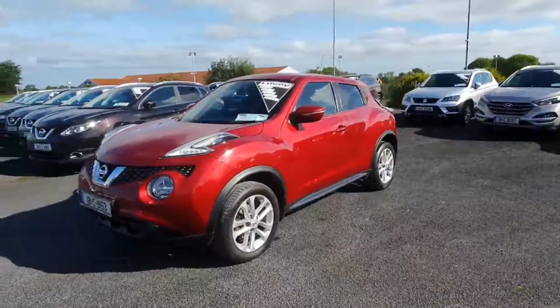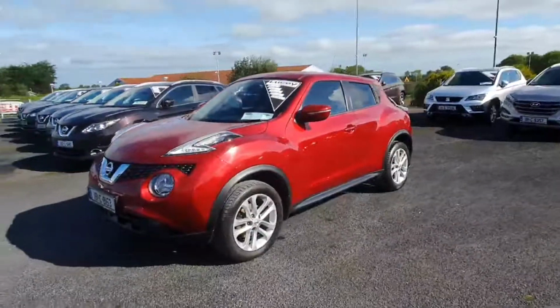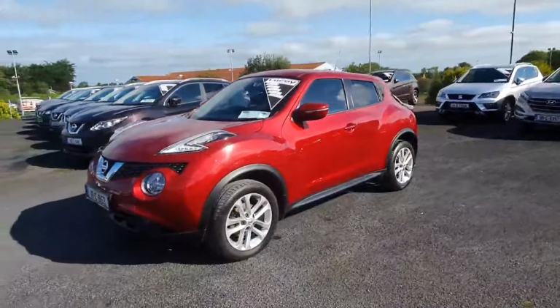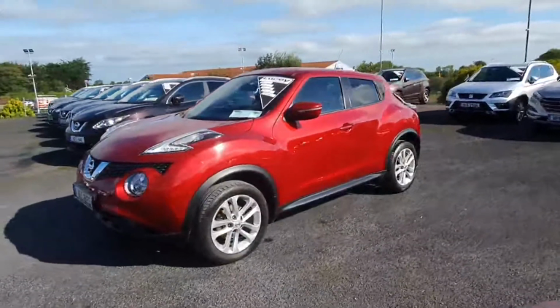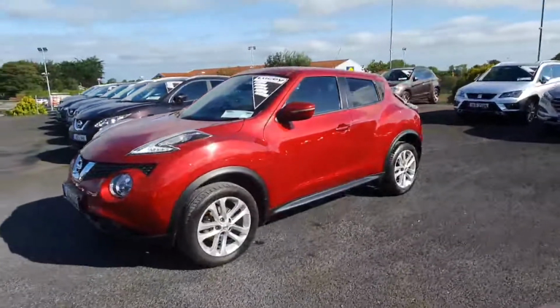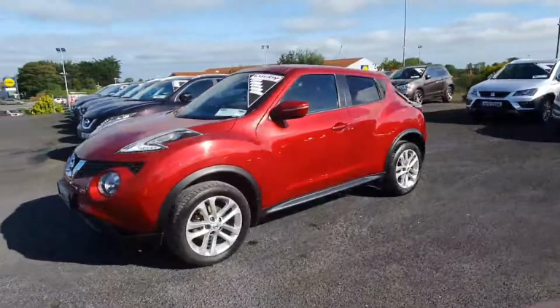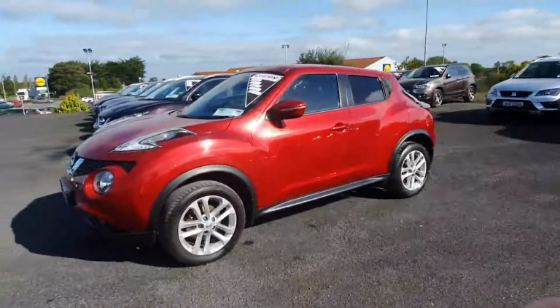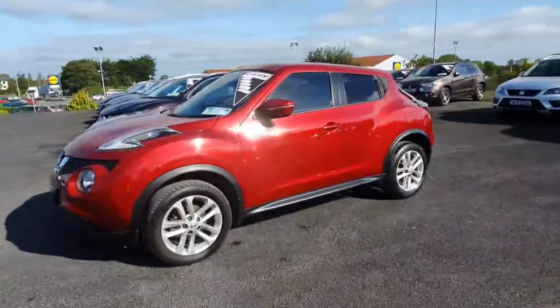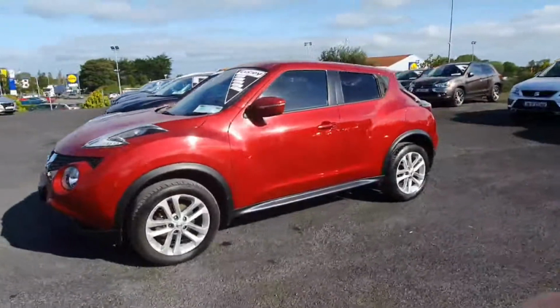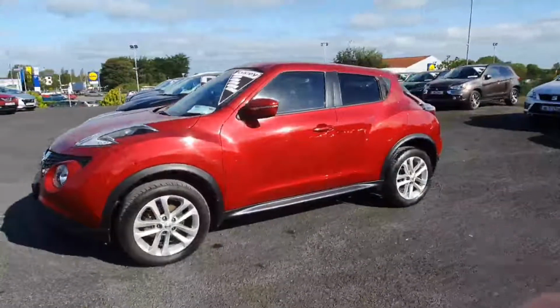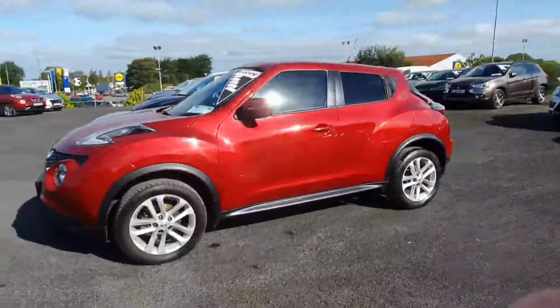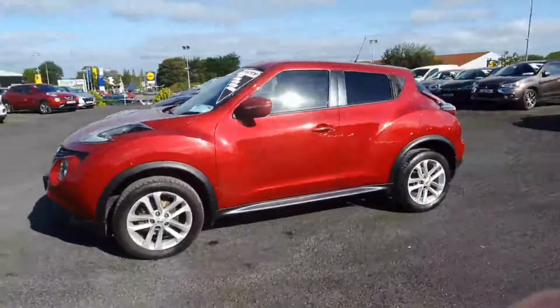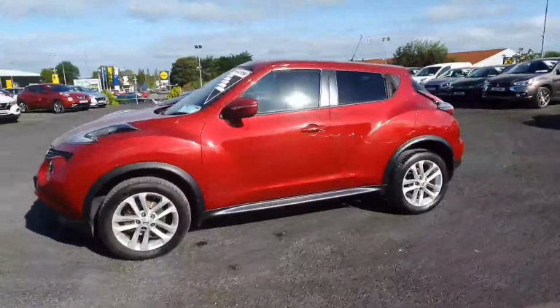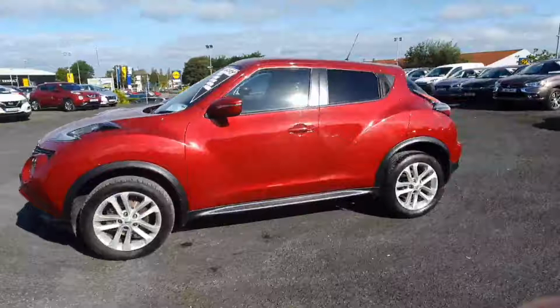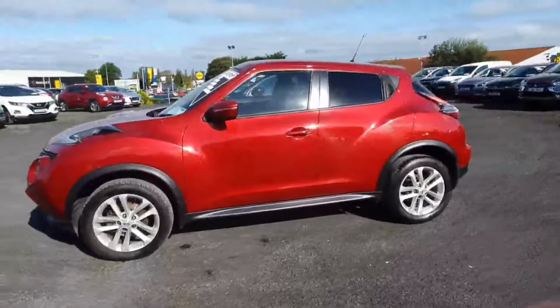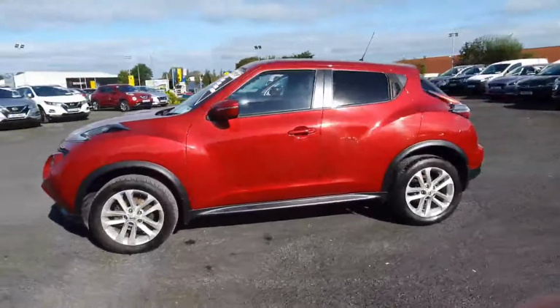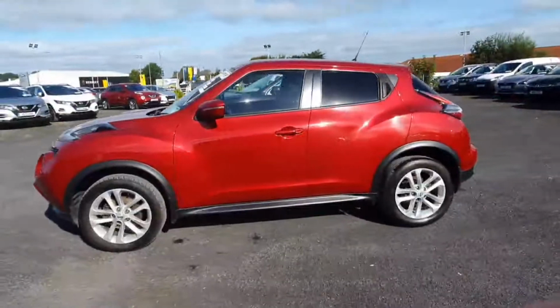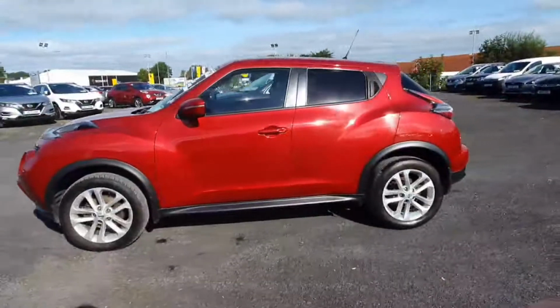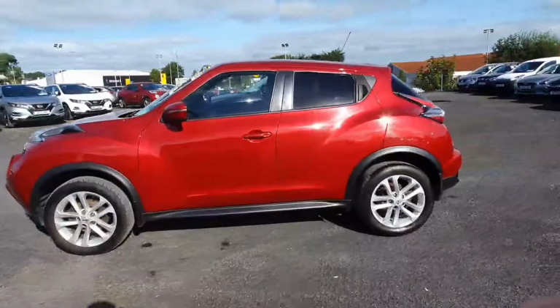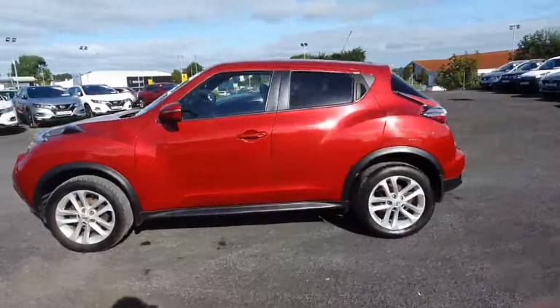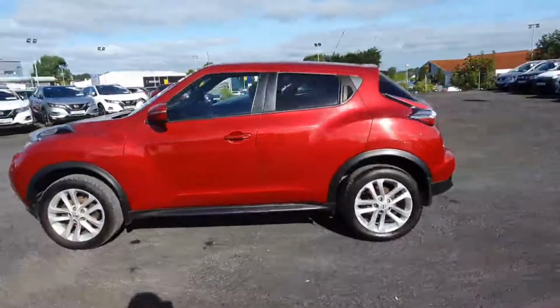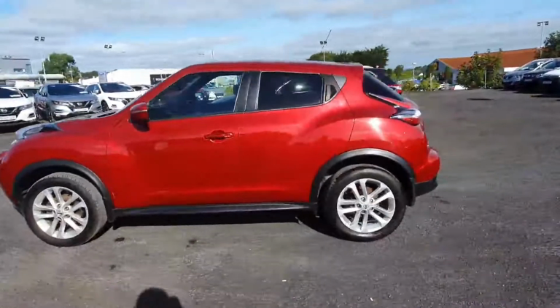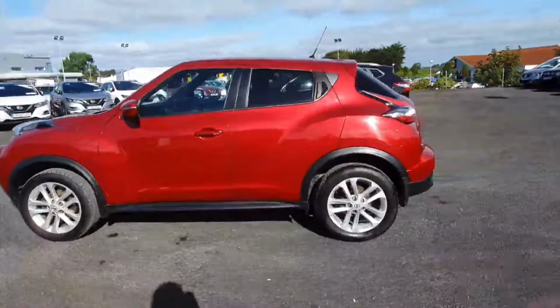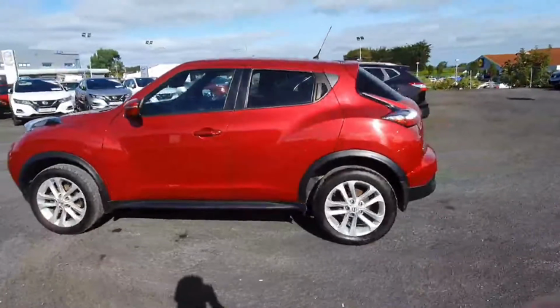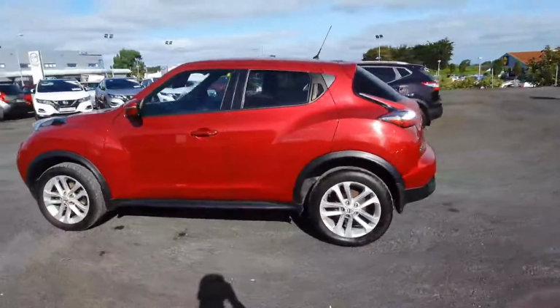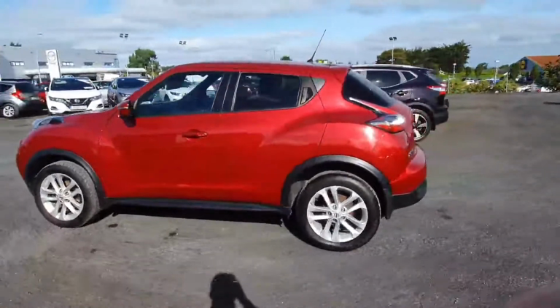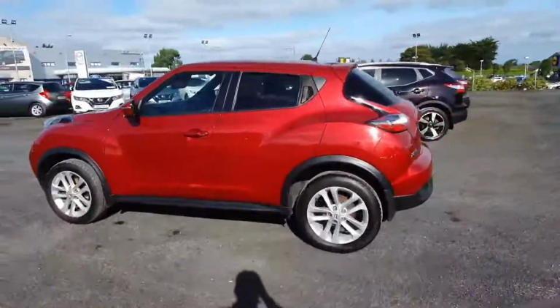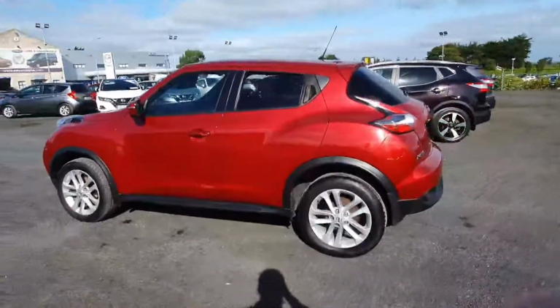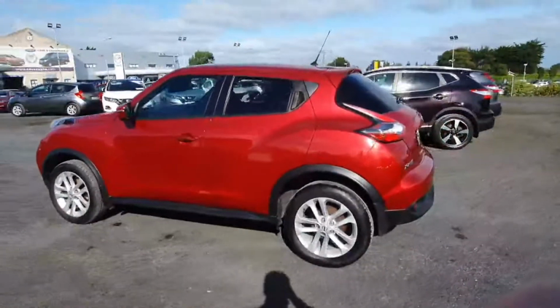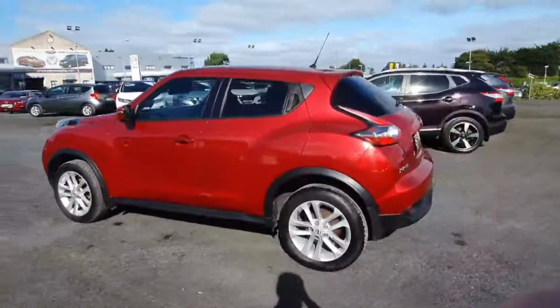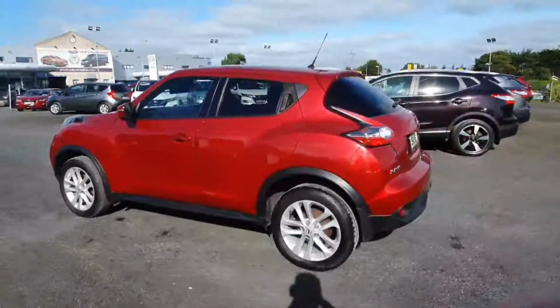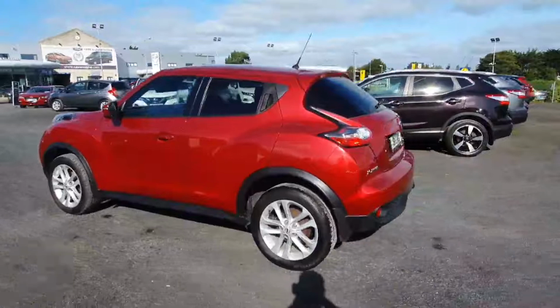Hi folks, it's Michael here from Lucy Motors in Charterville, and here's a quick video showing a 2018 Nissan Juke 1.2 petrol that we have here in stock.